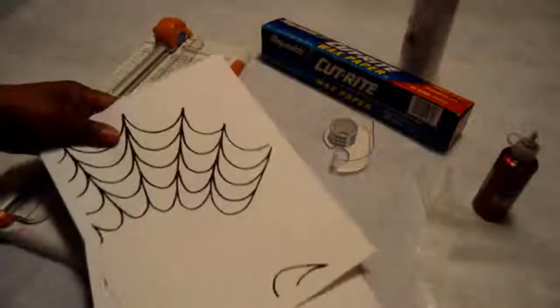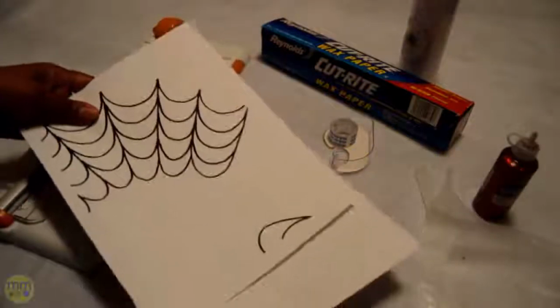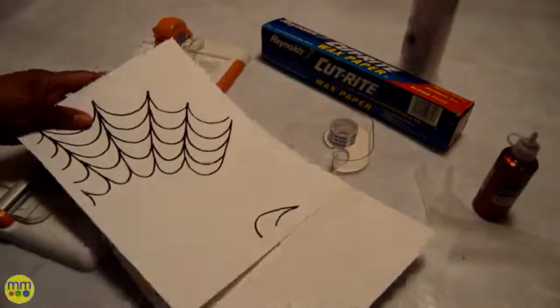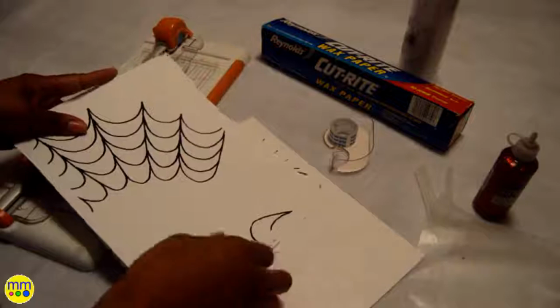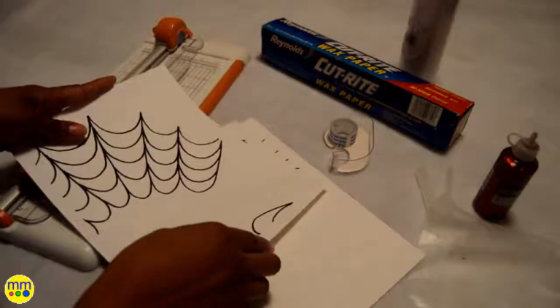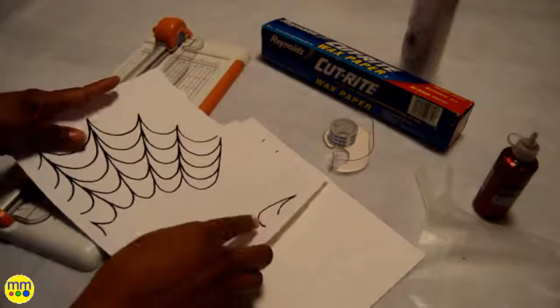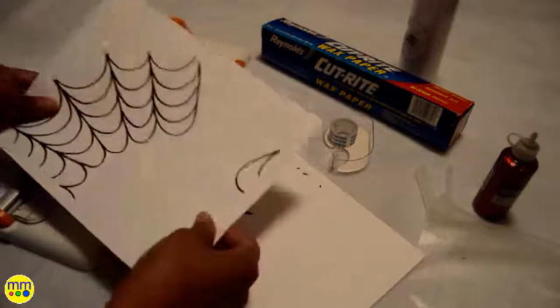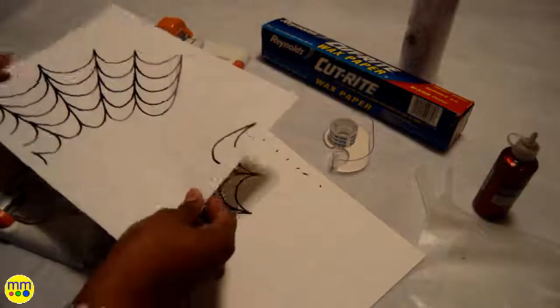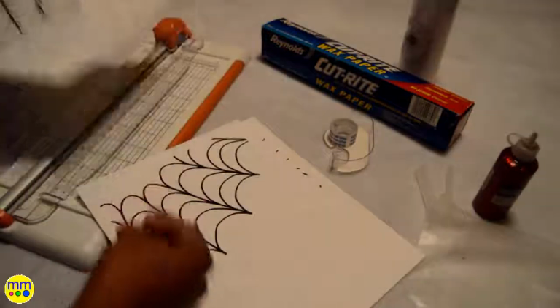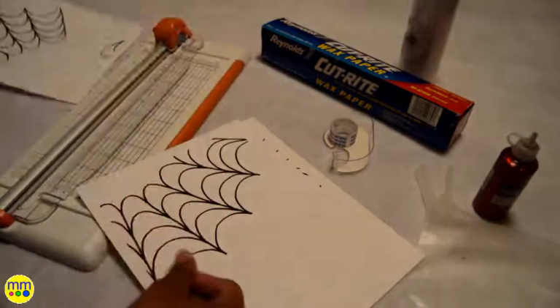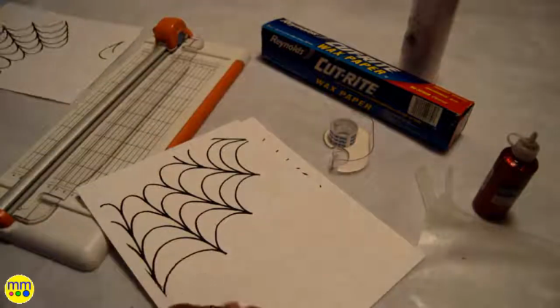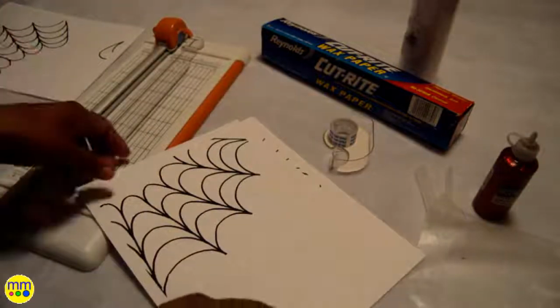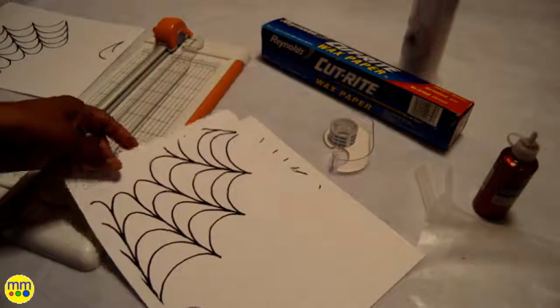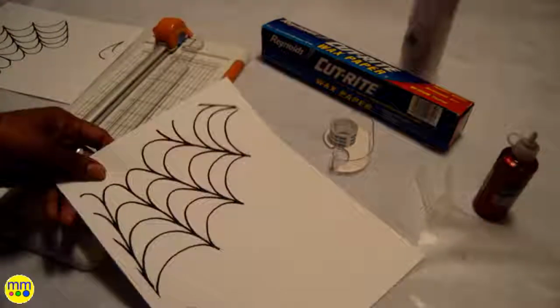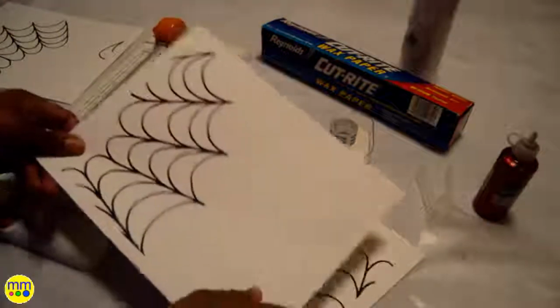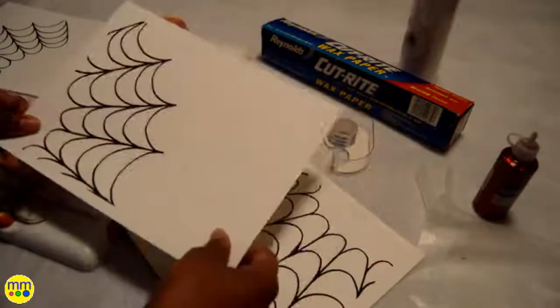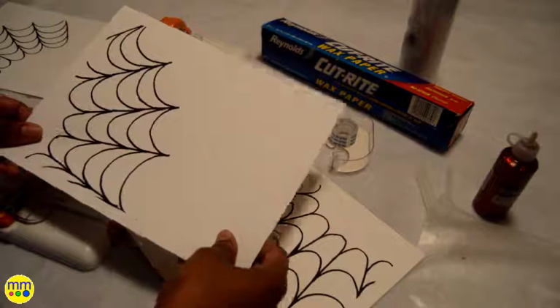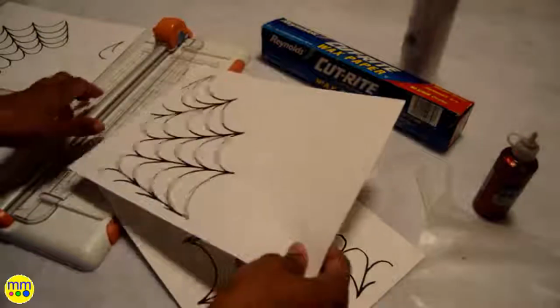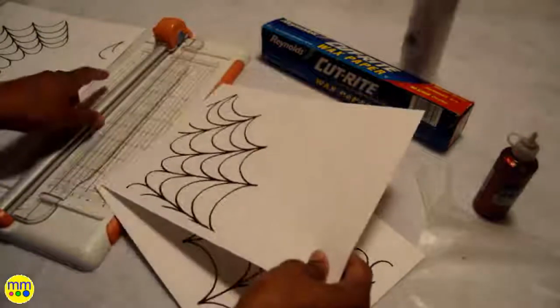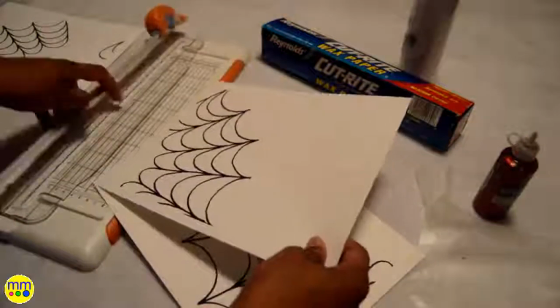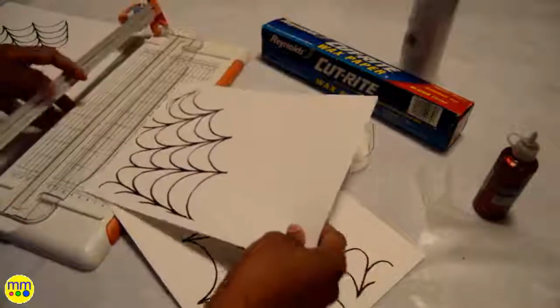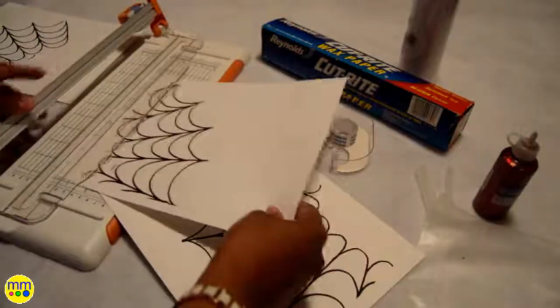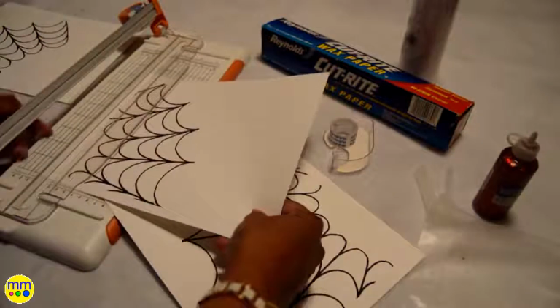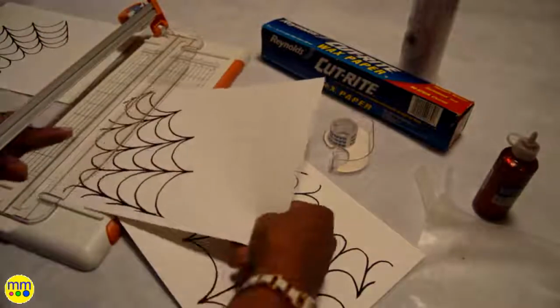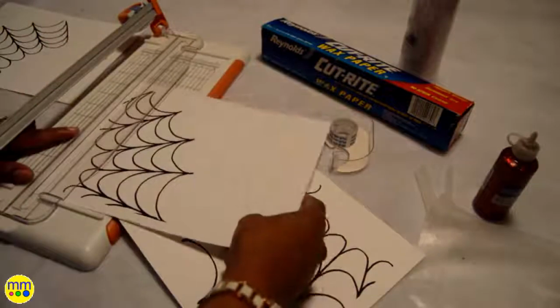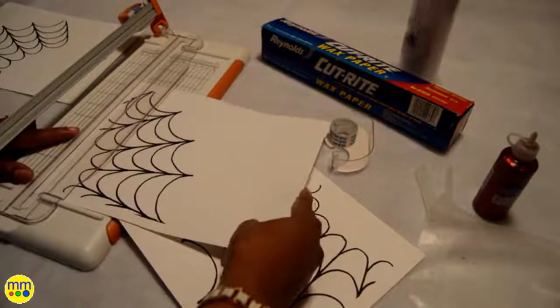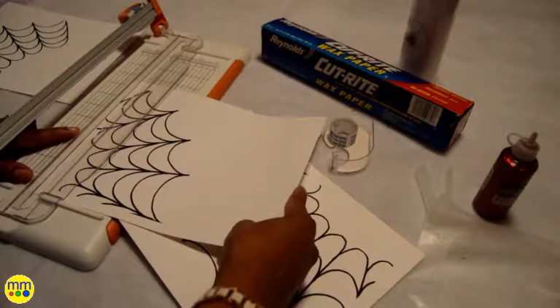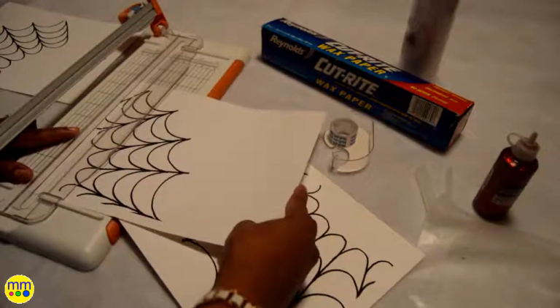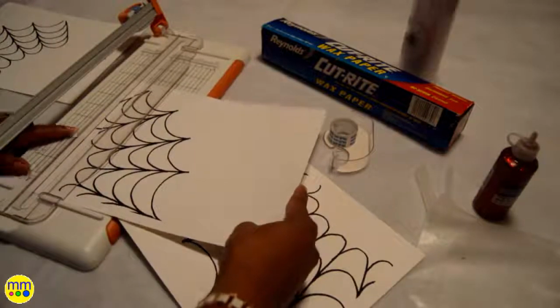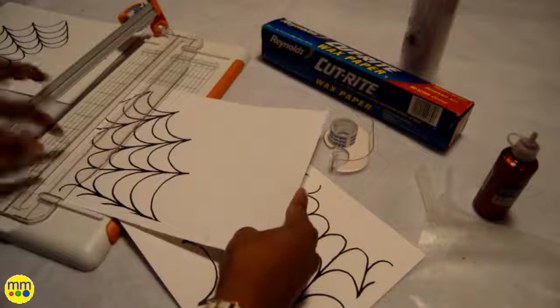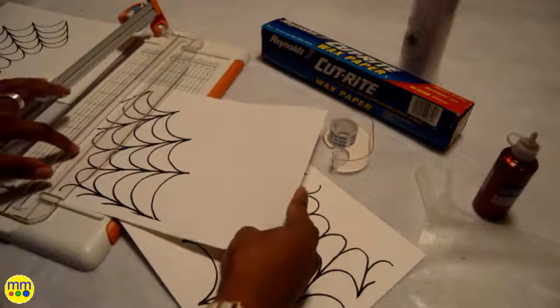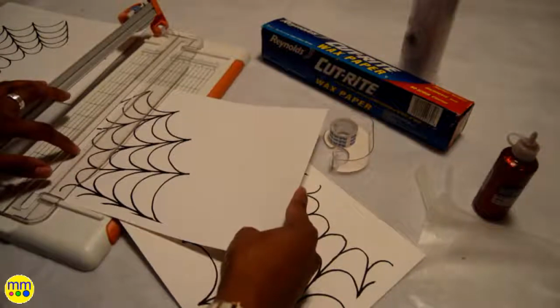Hi and welcome to day 30, the bloody spiderweb necklace. For this project I use a spiderweb that I printed in a tile format, sparkly fabric, red glitter glue, wax paper, and tape.